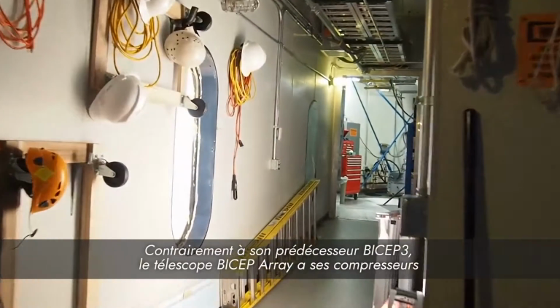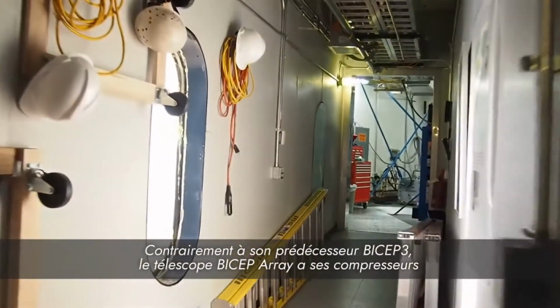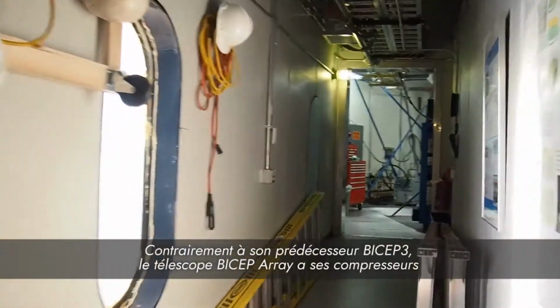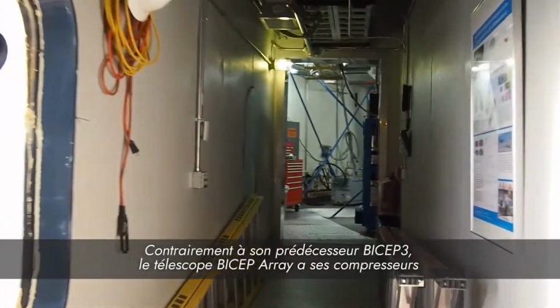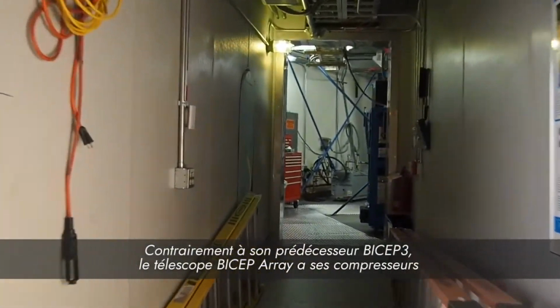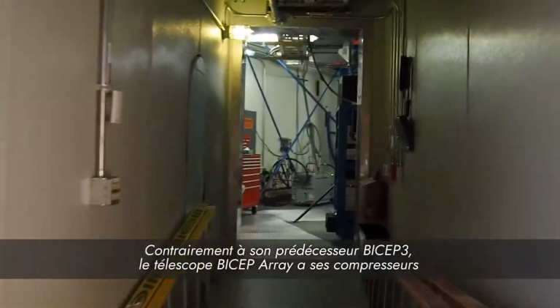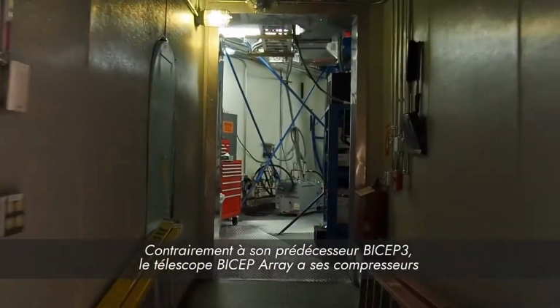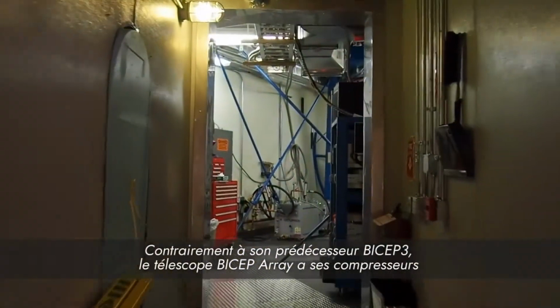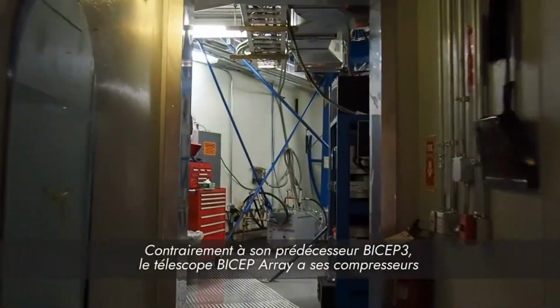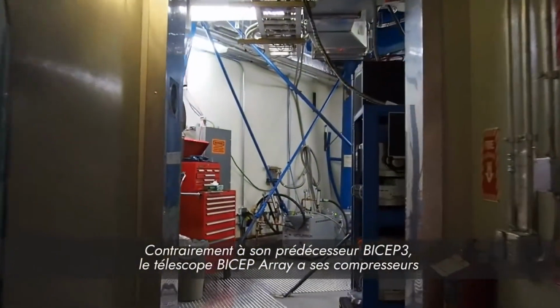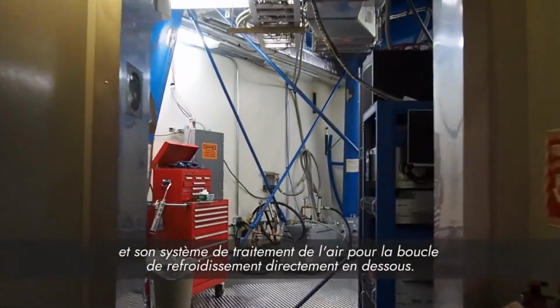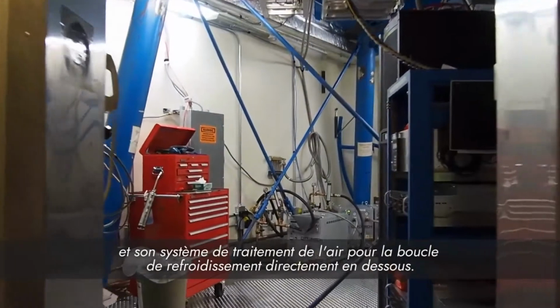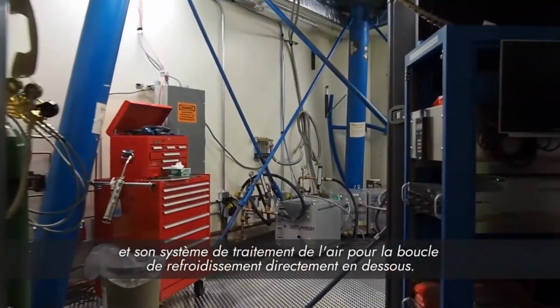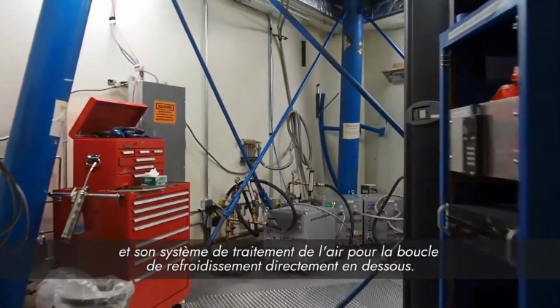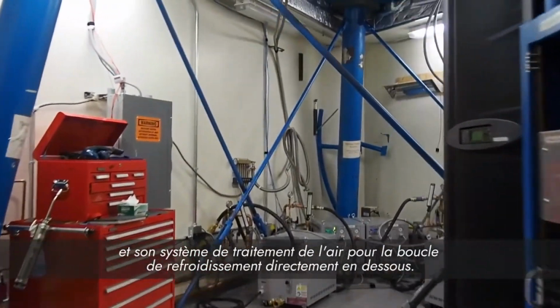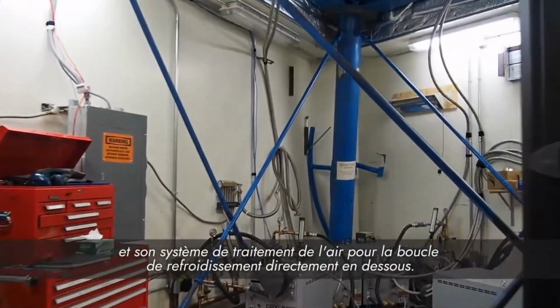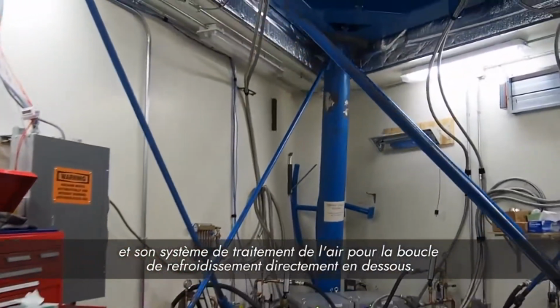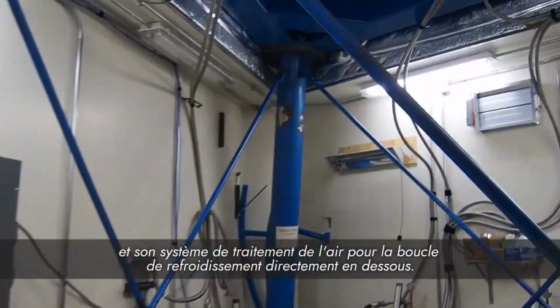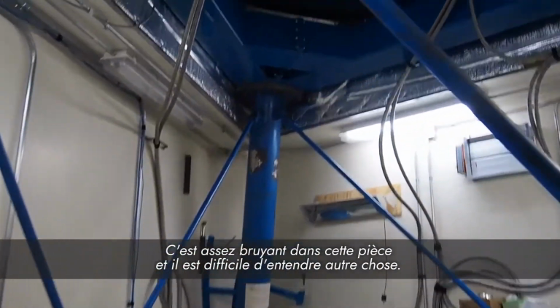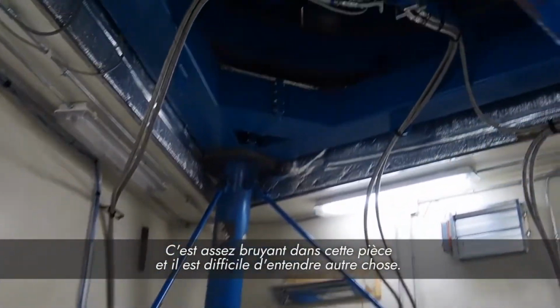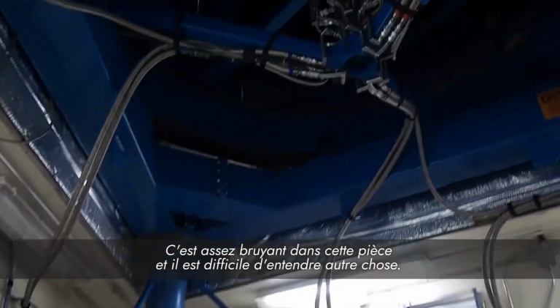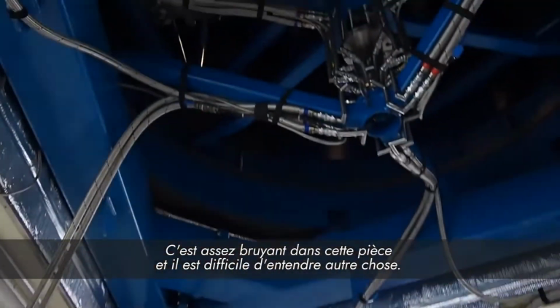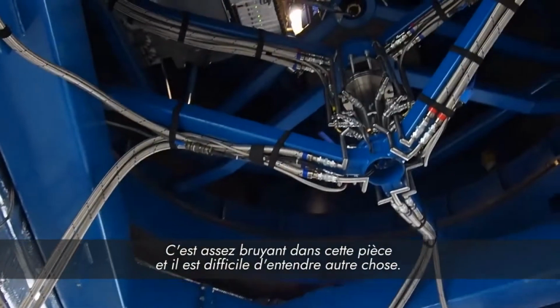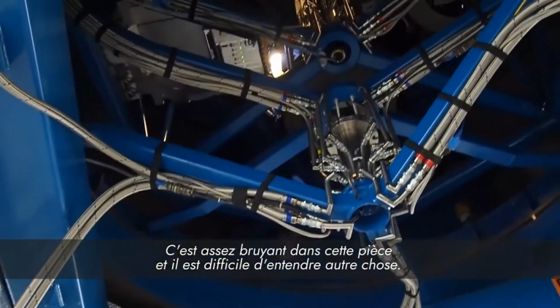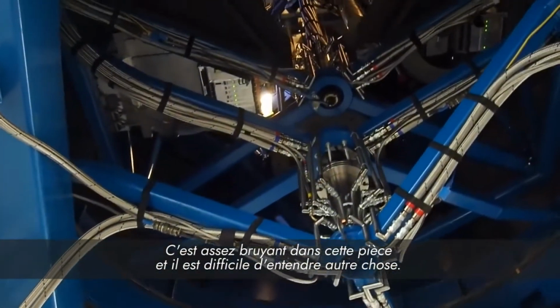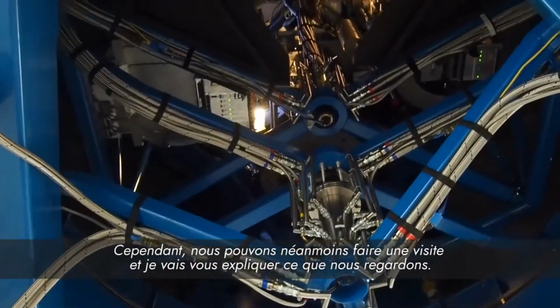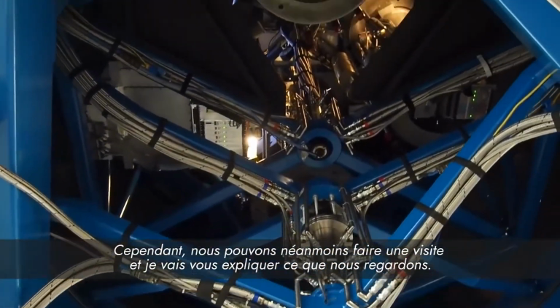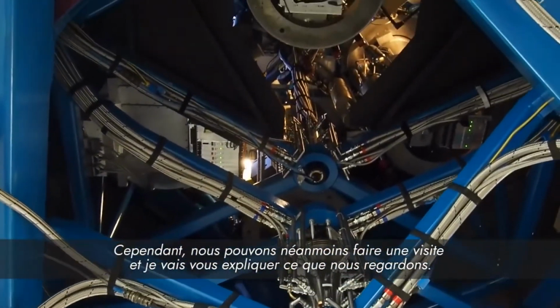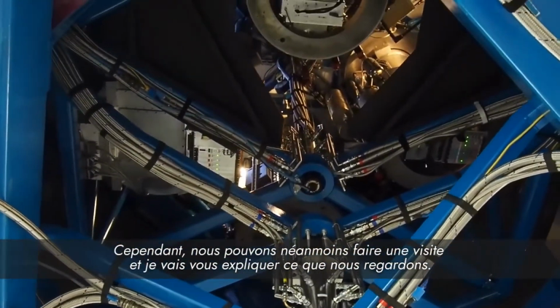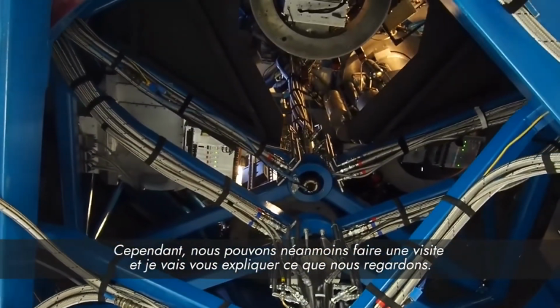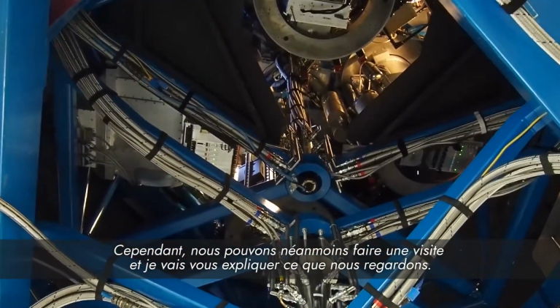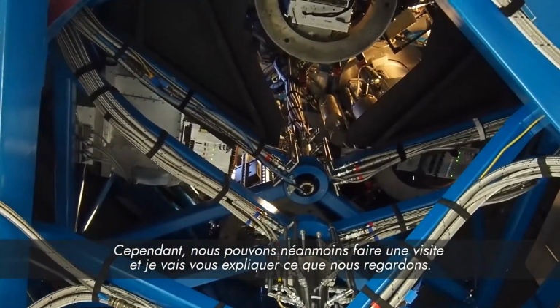Unlike our neighbor down the street, BICEP-3, the BICEP Array telescope has its compressors and air handler for the cooling loop directly underneath it. It is rather loud in this room and difficult to hear anything else. However, we can still go on a tour and I can explain what we are looking at.